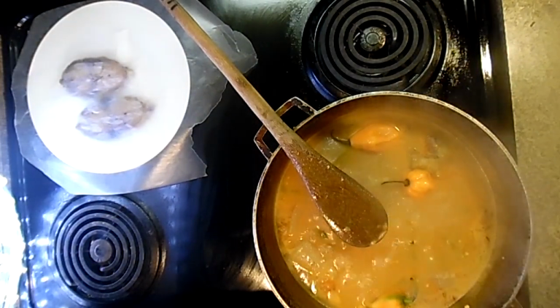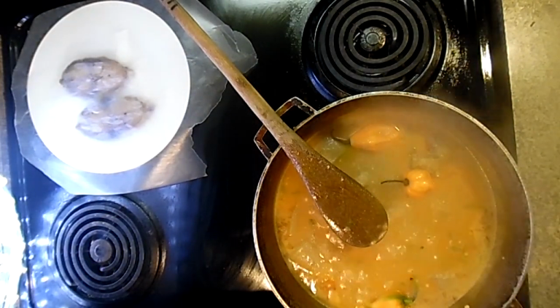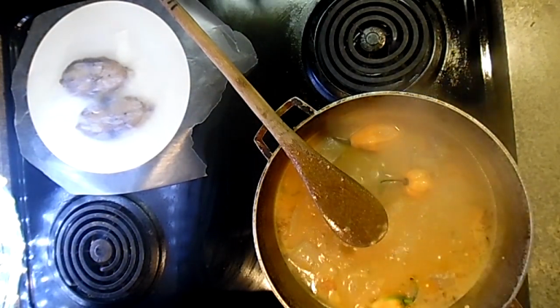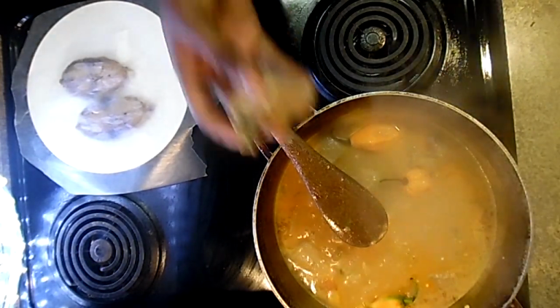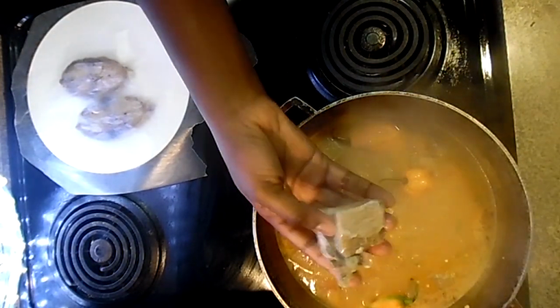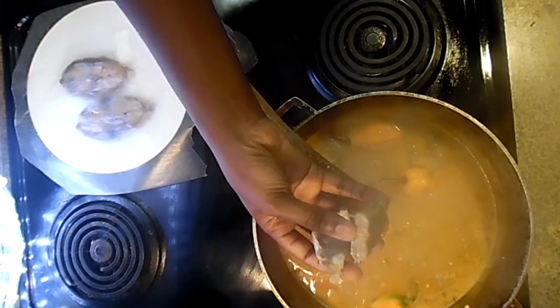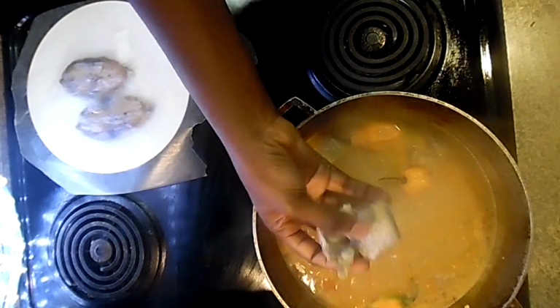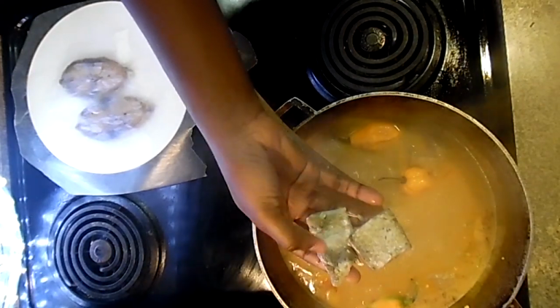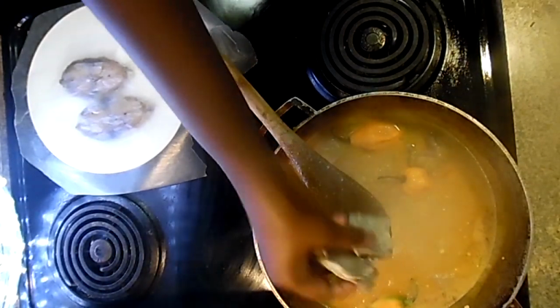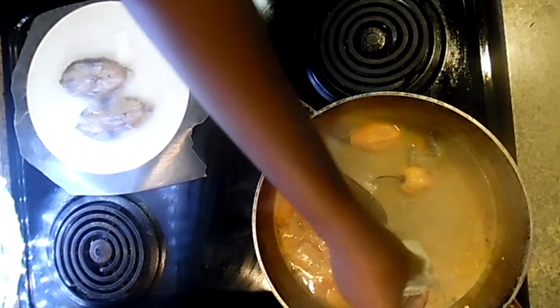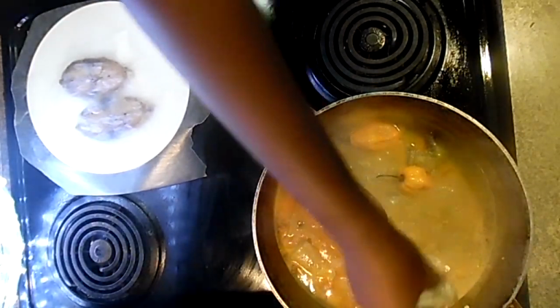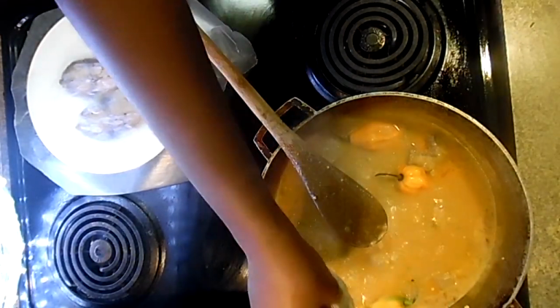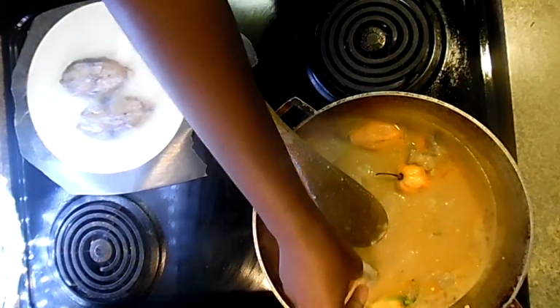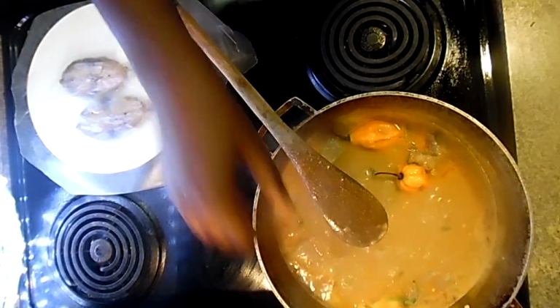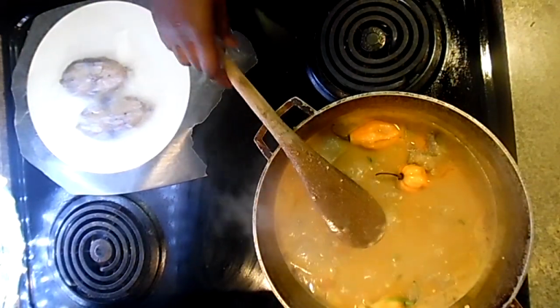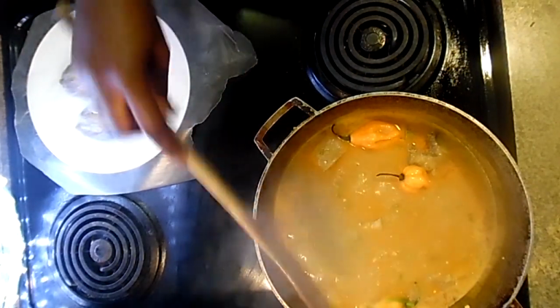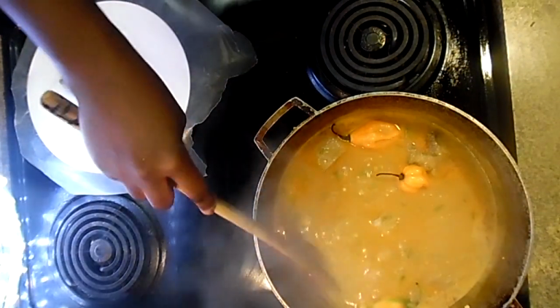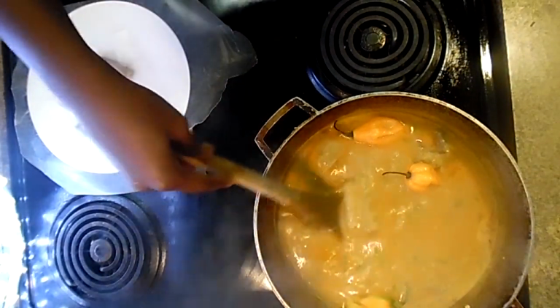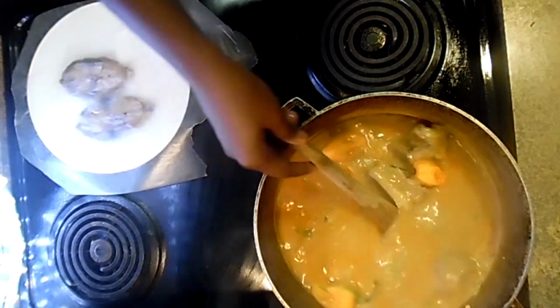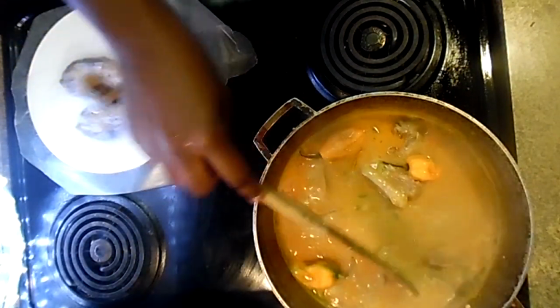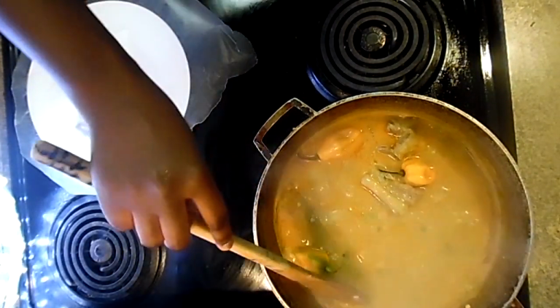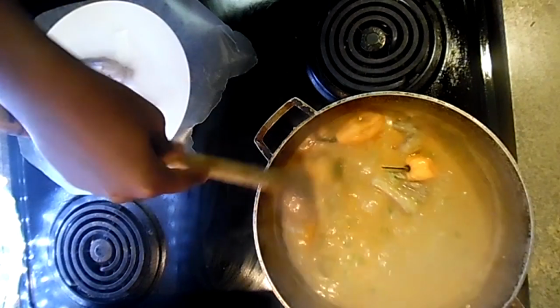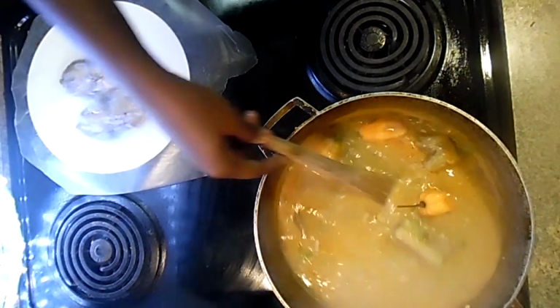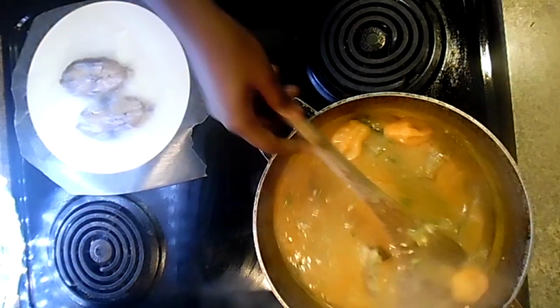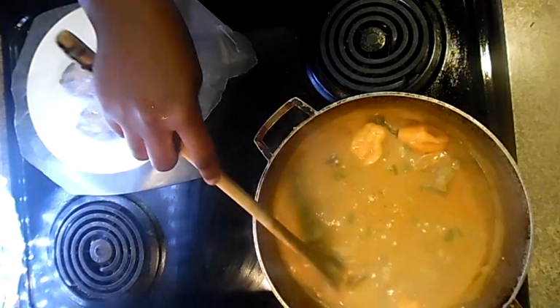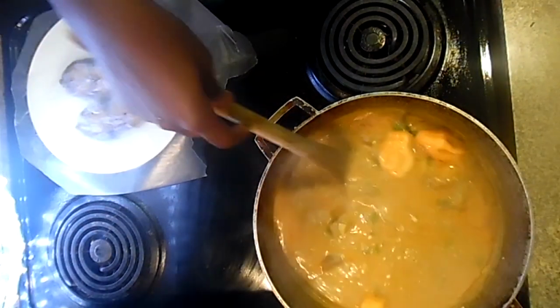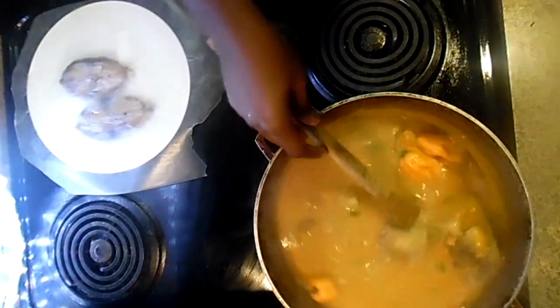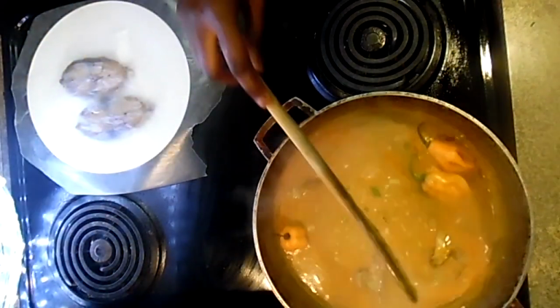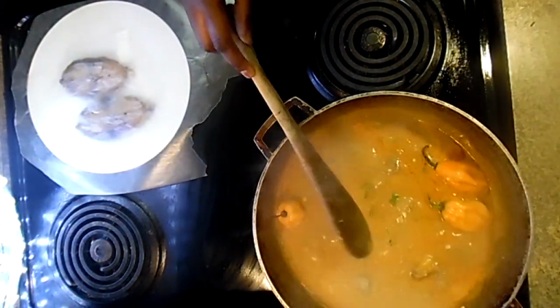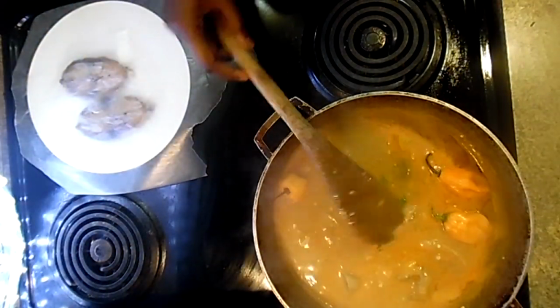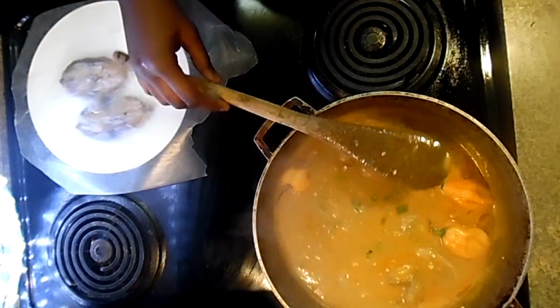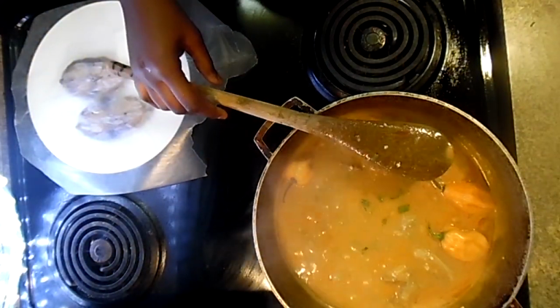Here are two pieces of guedj, which means dry fish. You don't want to add the guedj at the very beginning because it's going to cook super fast and disappear all over the dish.